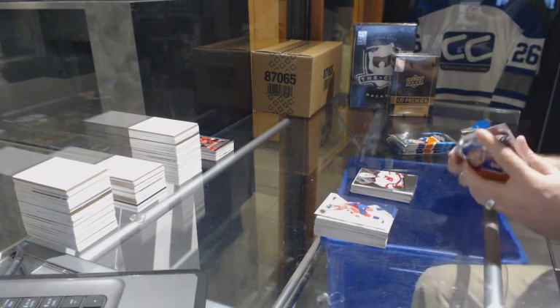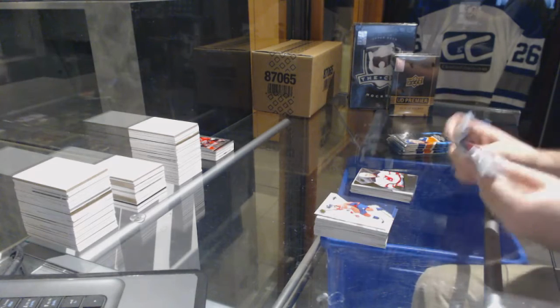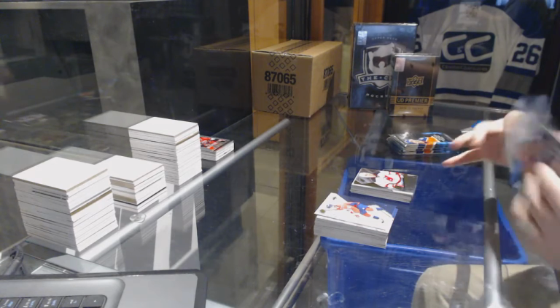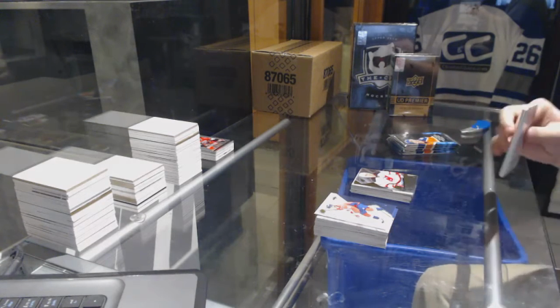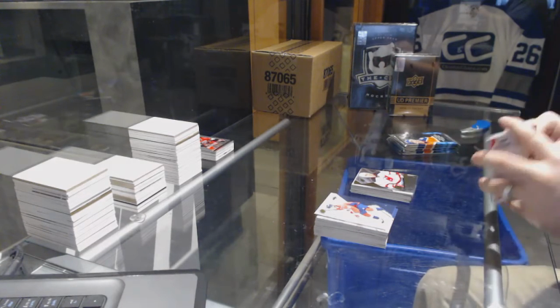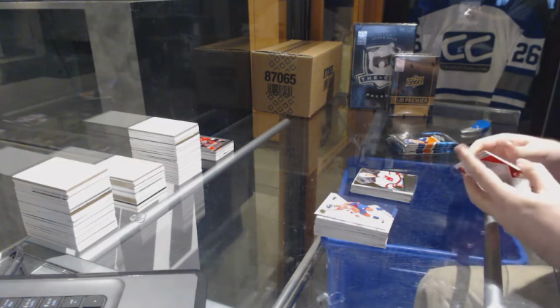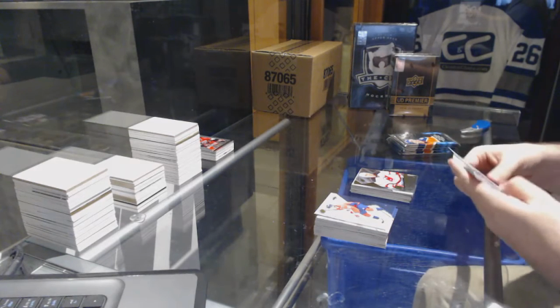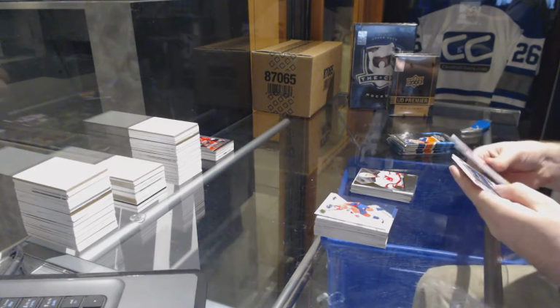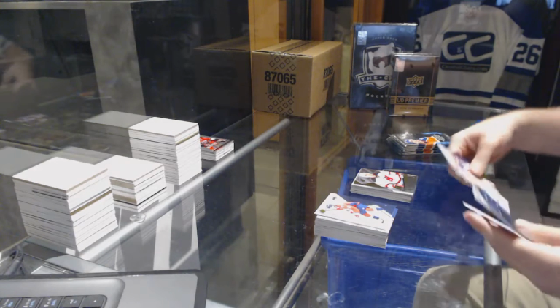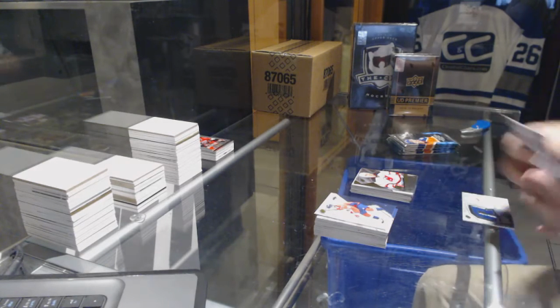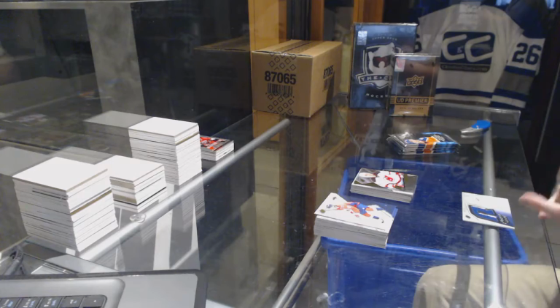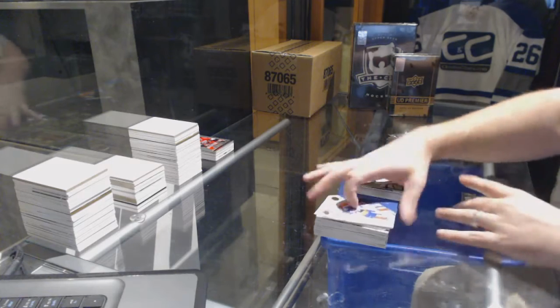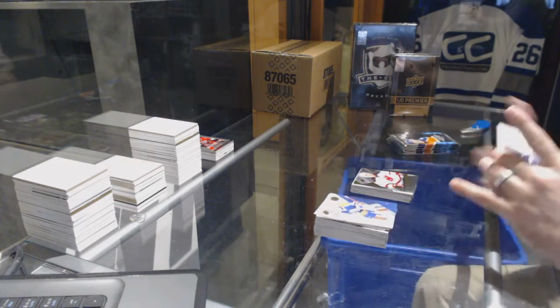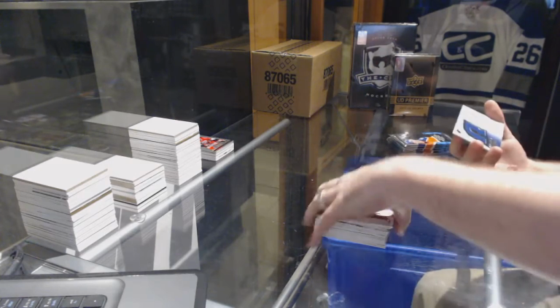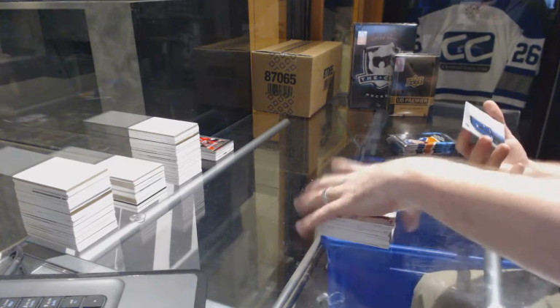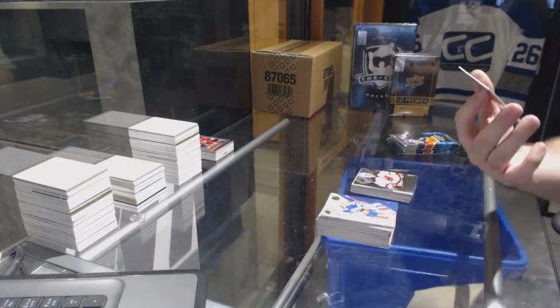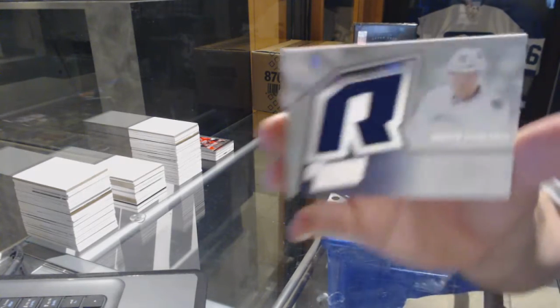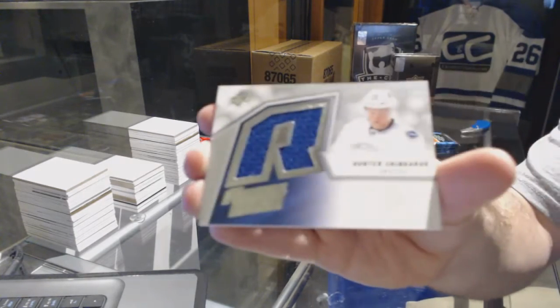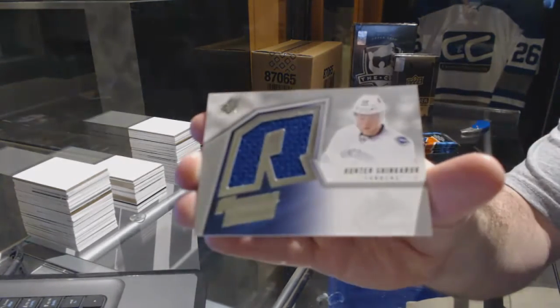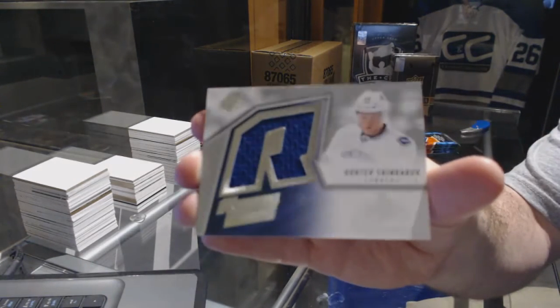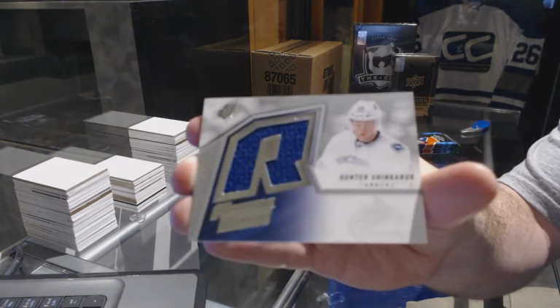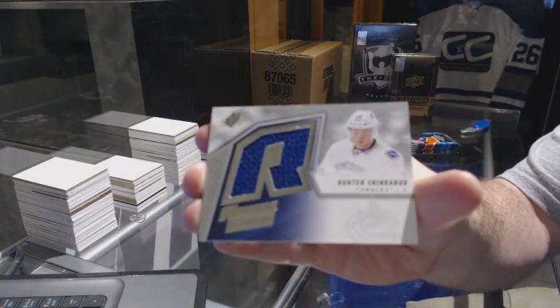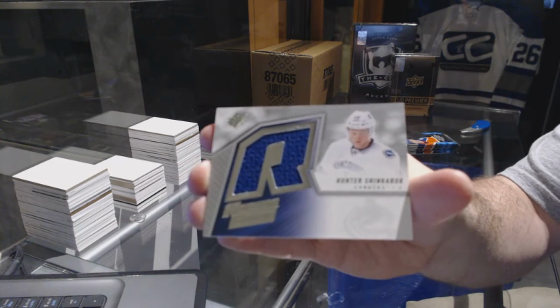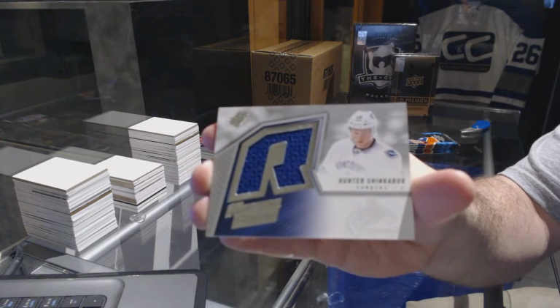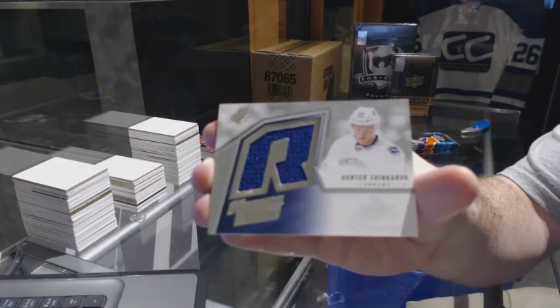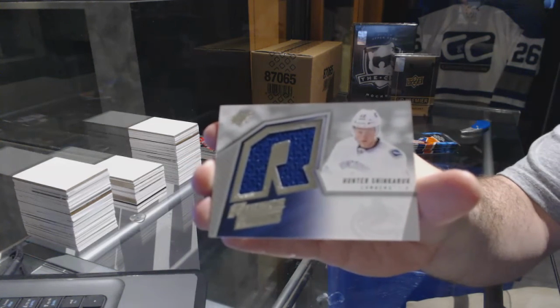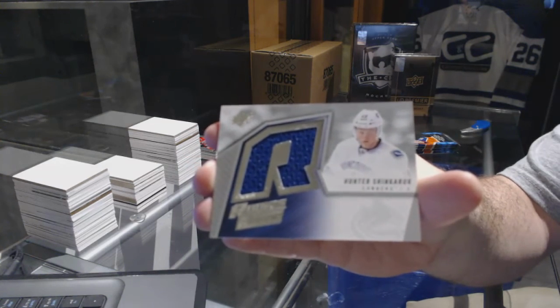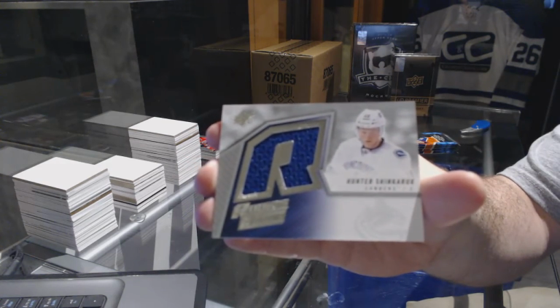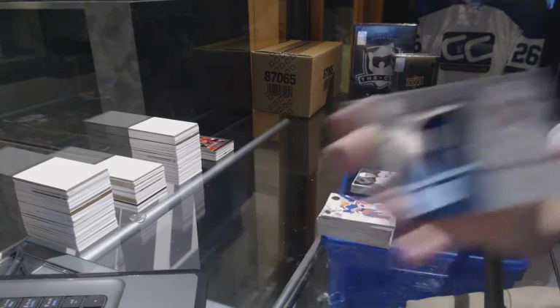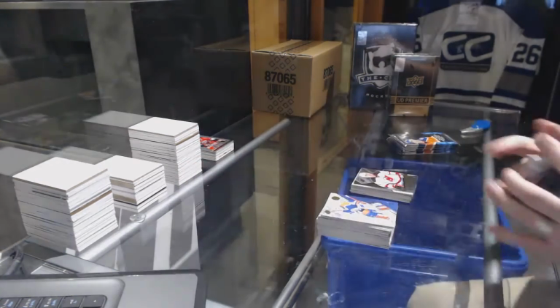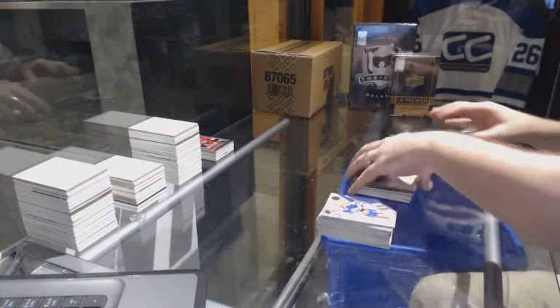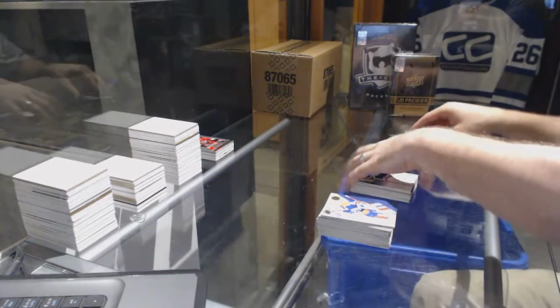I'm guessing Ashley forgot to grab that tin. We've got a retro rookie jersey, Hunter Shinketuk, for the Vancouver Canucks.